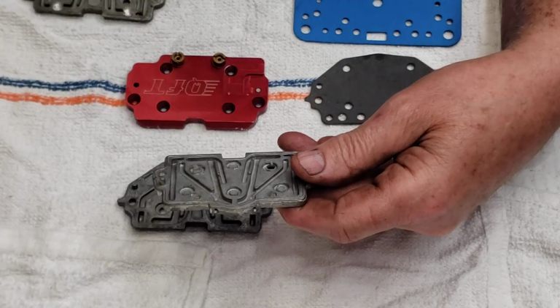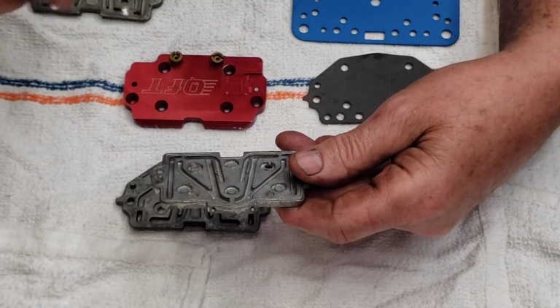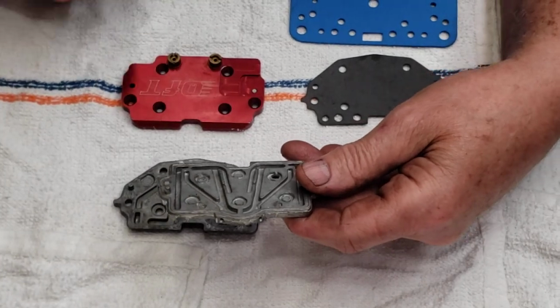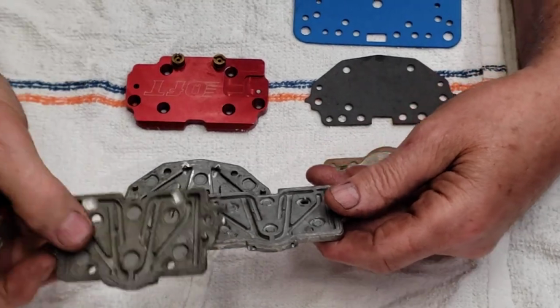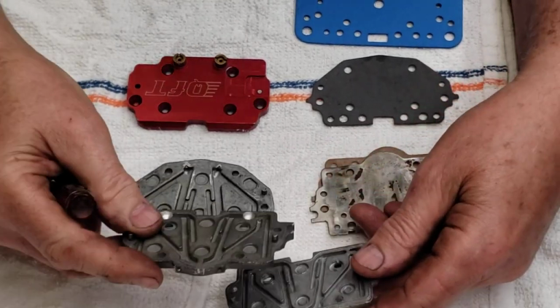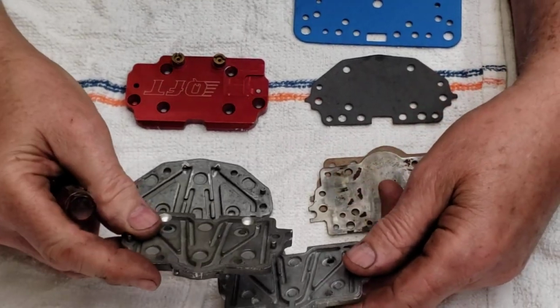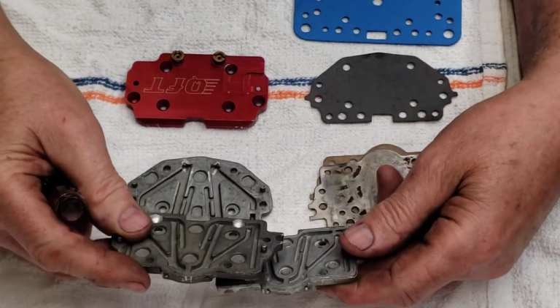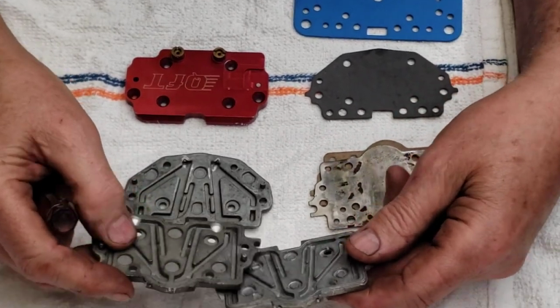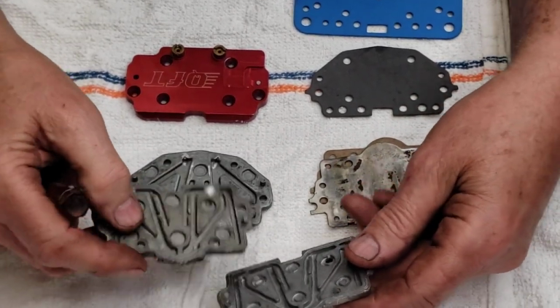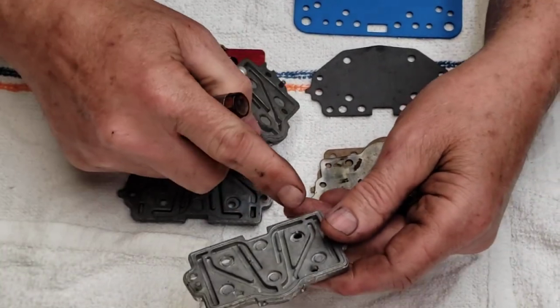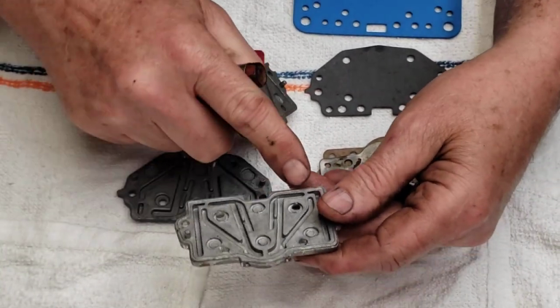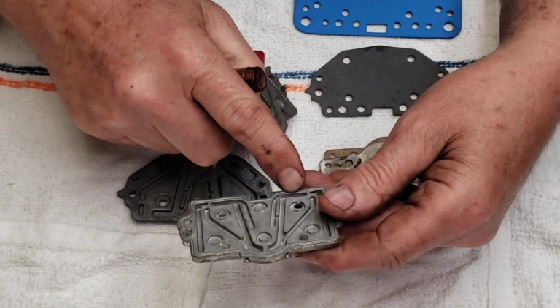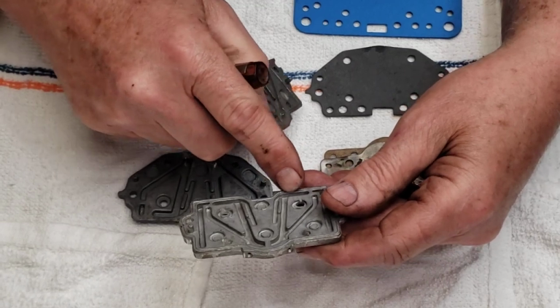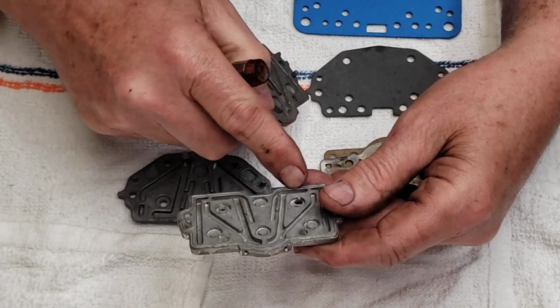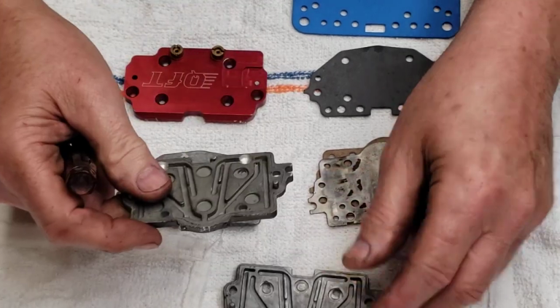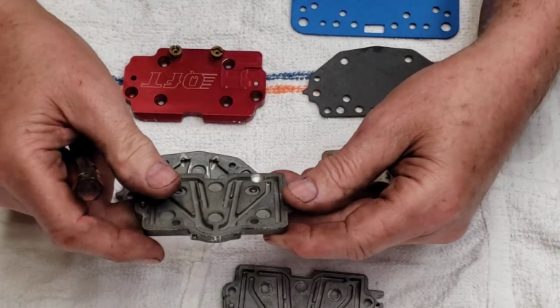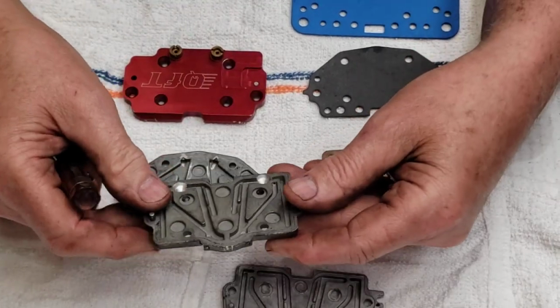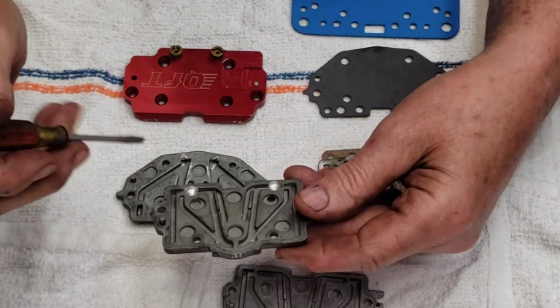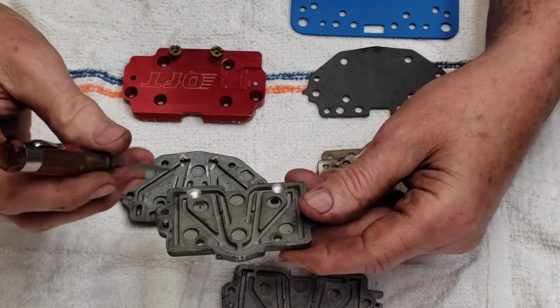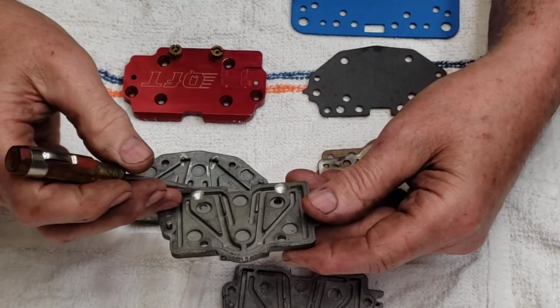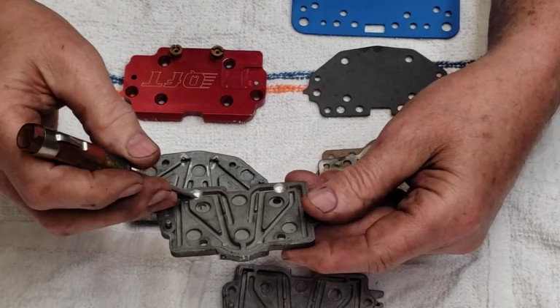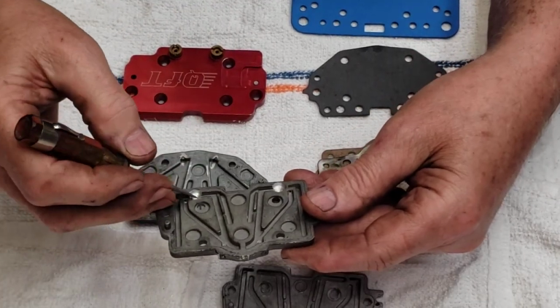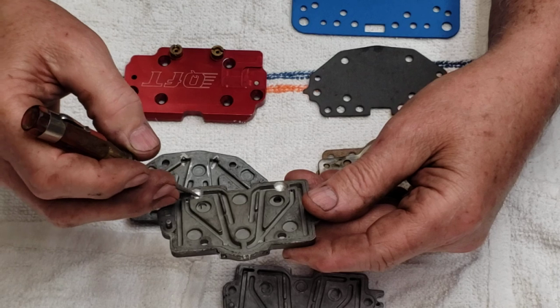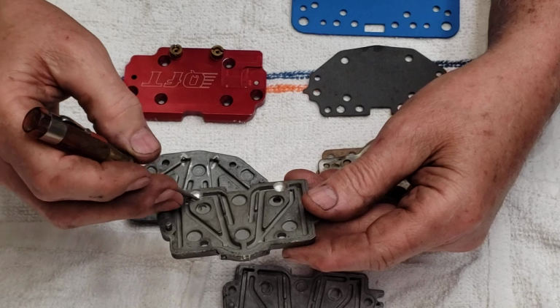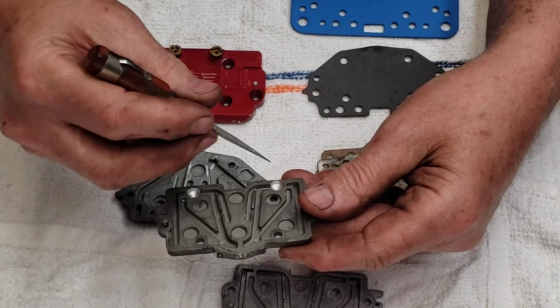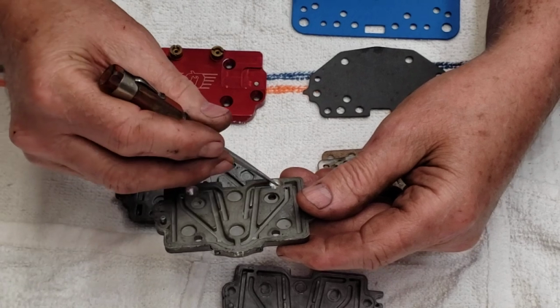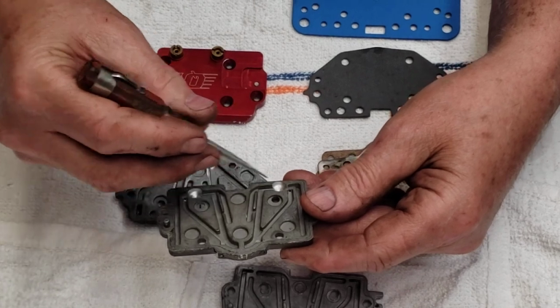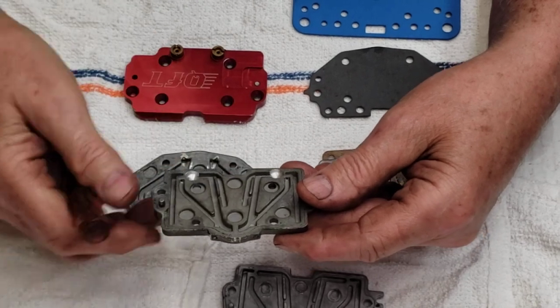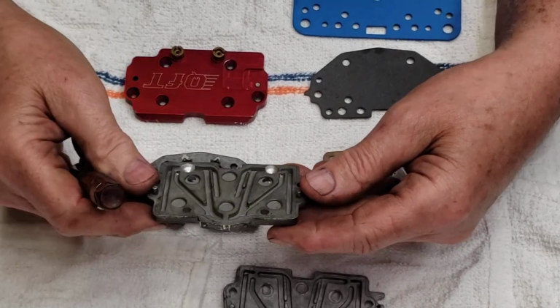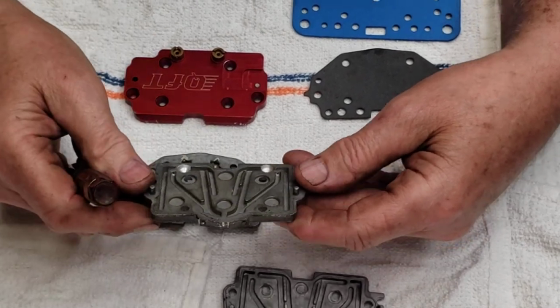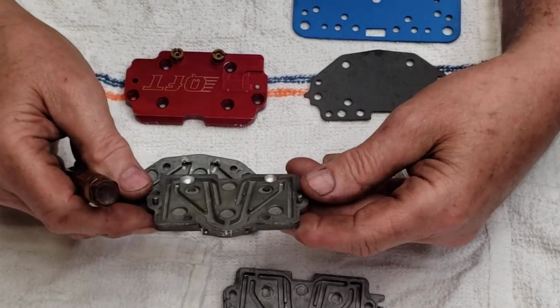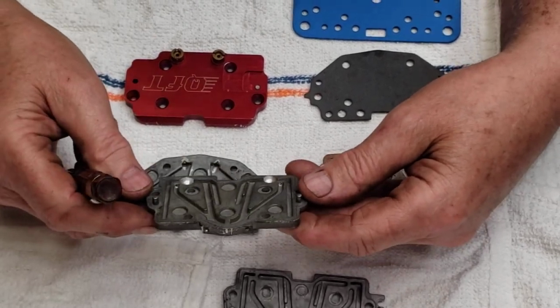Here's one that I modified myself. I don't like it being this small area right here, so I've just opened it up right in front of where the venturis are and just gave it a little modification there.